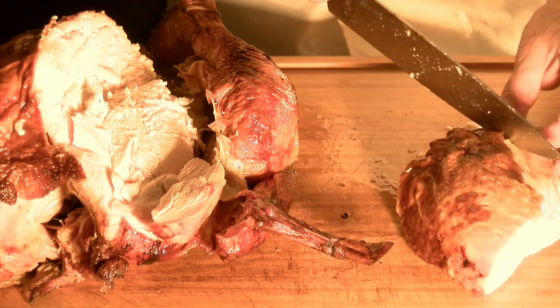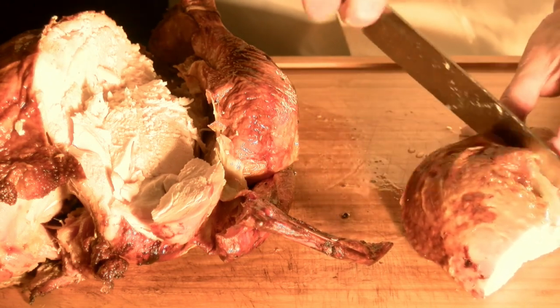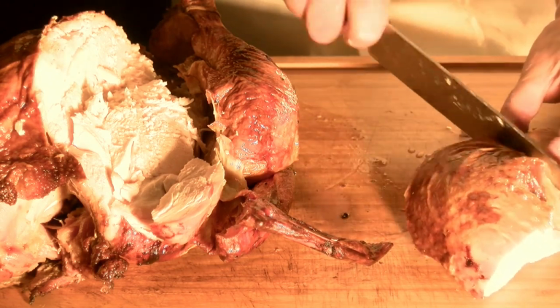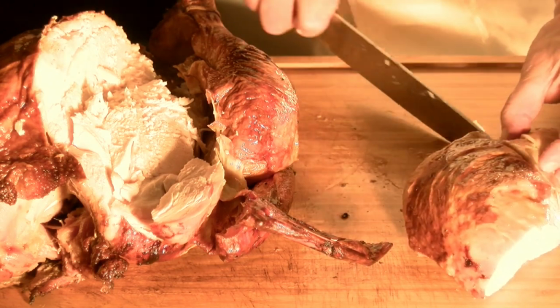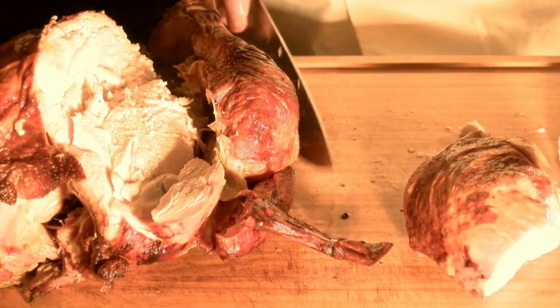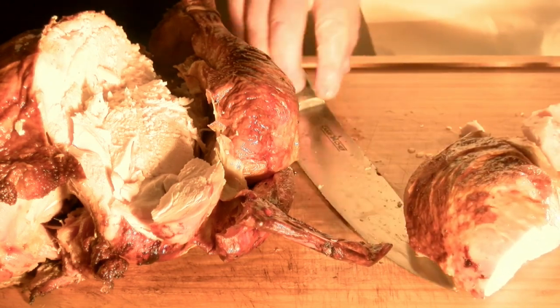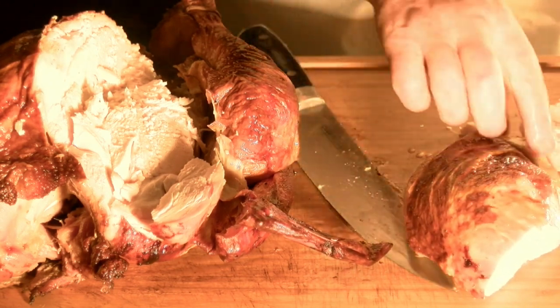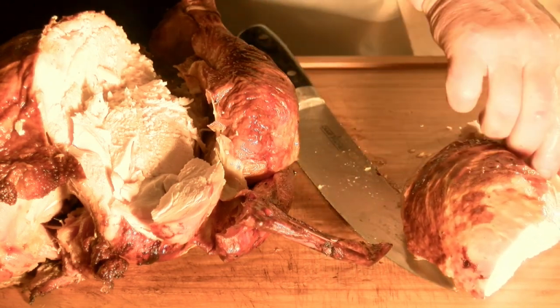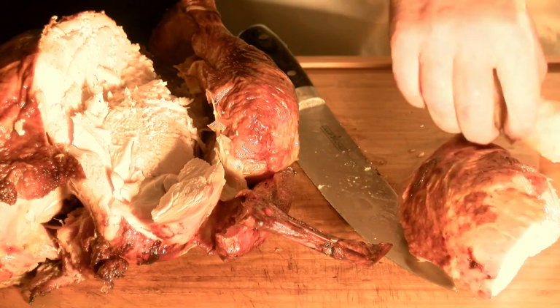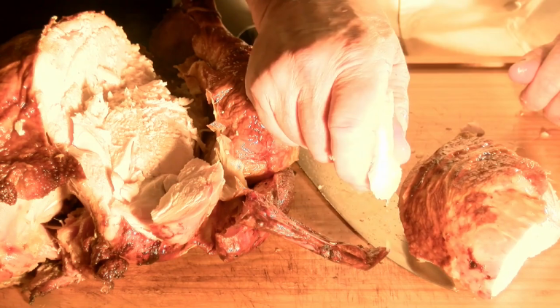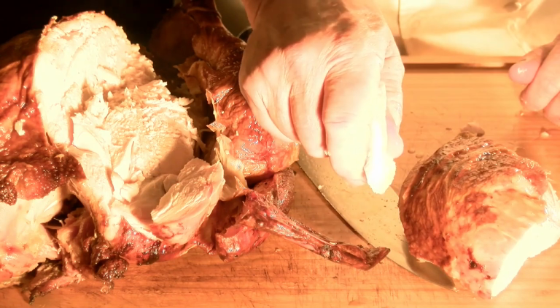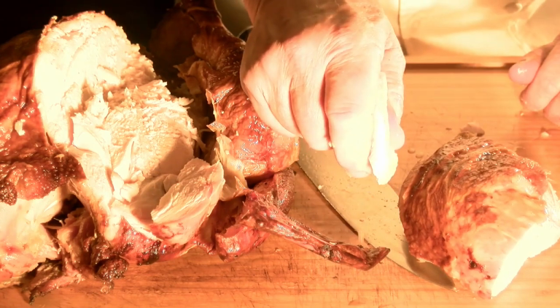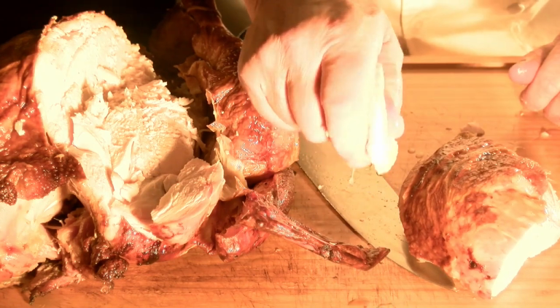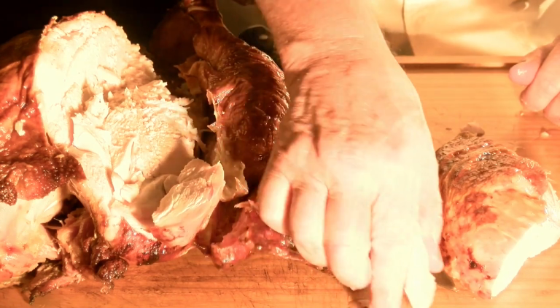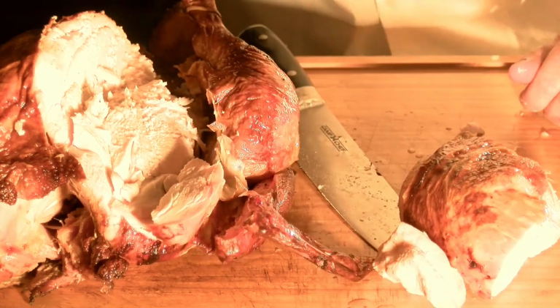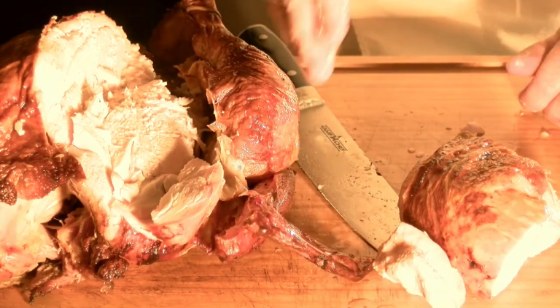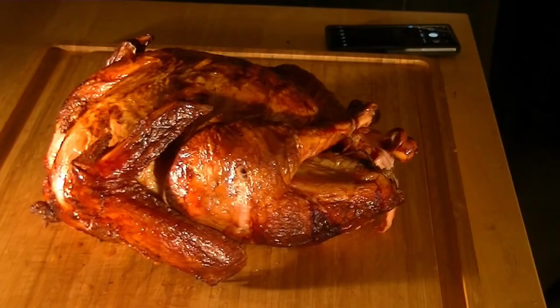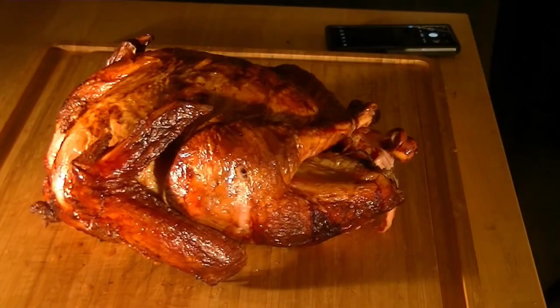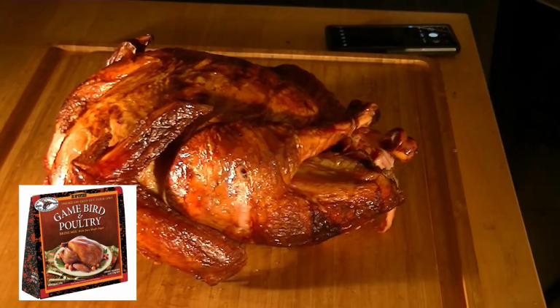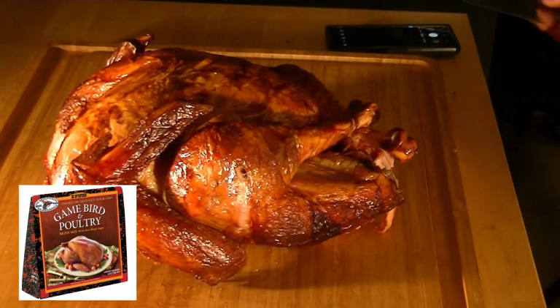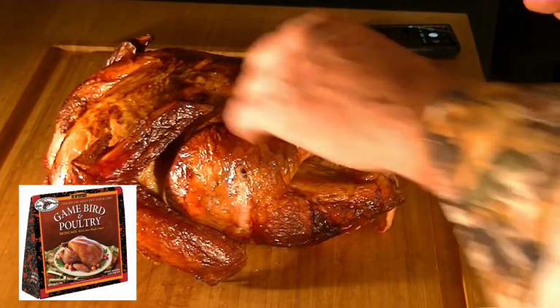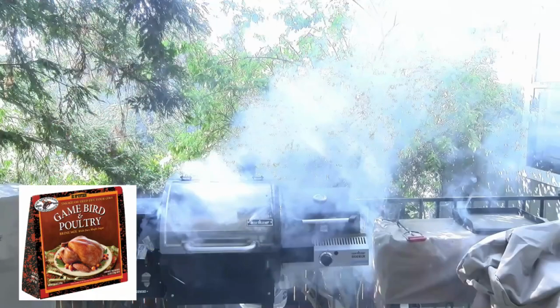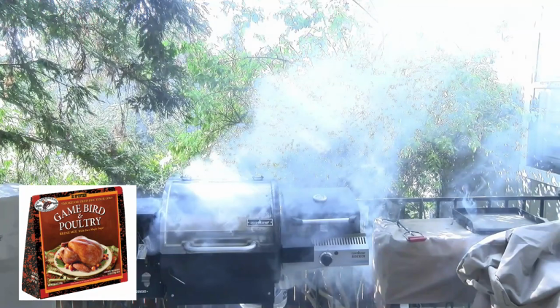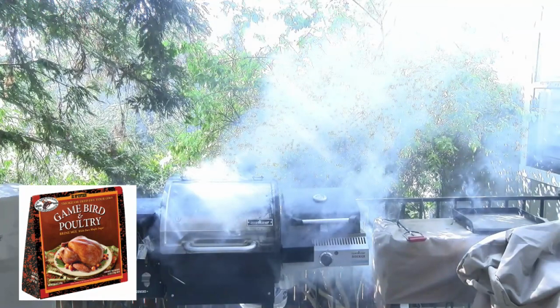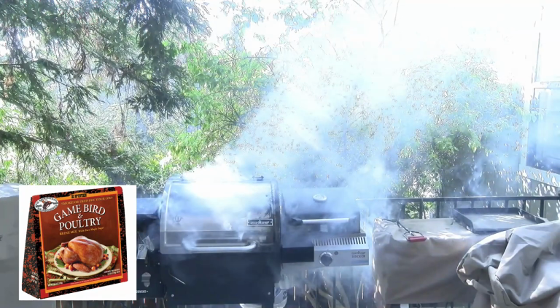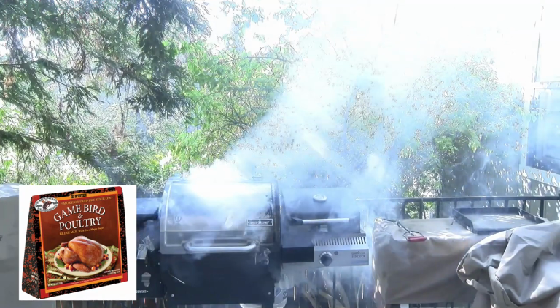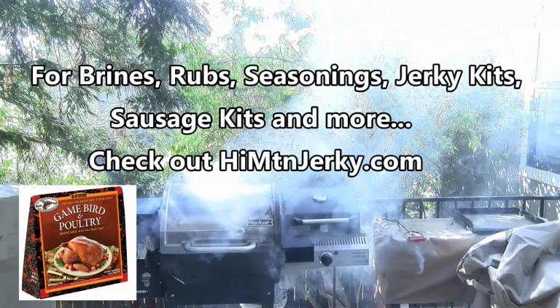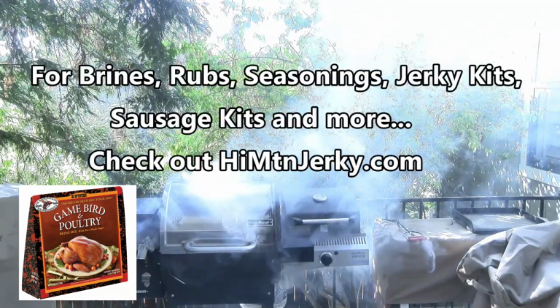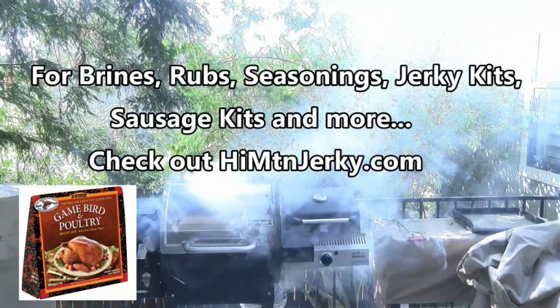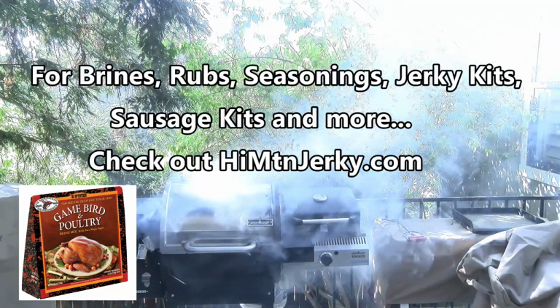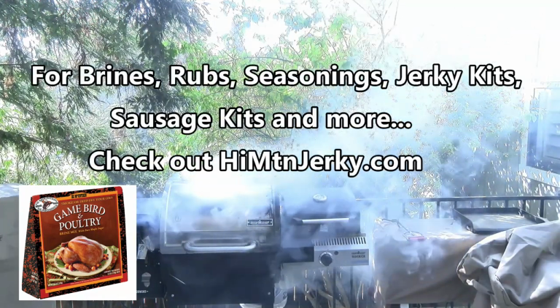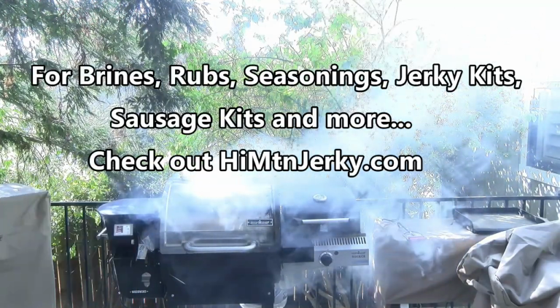Take a slice and notice how juicy and delicious it is. Brine it, cook it, and rest it in a cooler for a couple of hours — your turkey will be perfectly moist and ready to serve when the green bean casserole is ready.